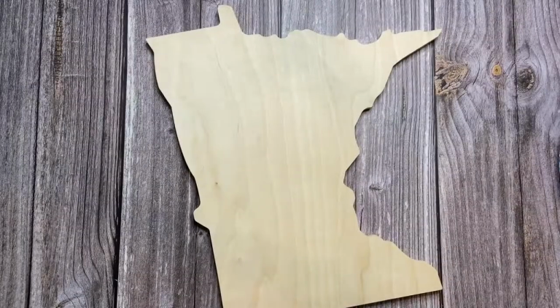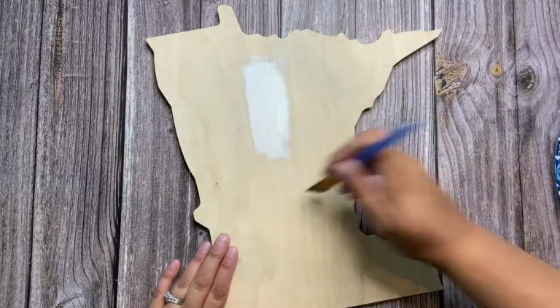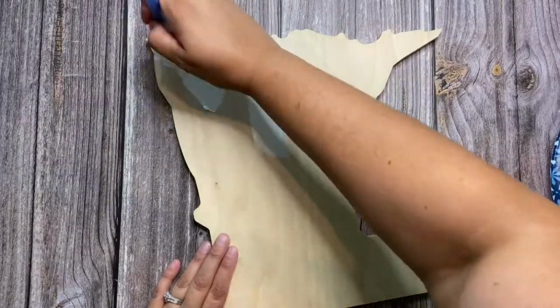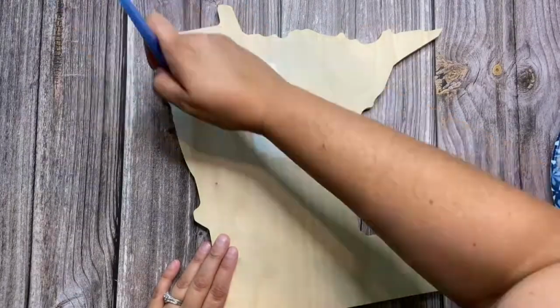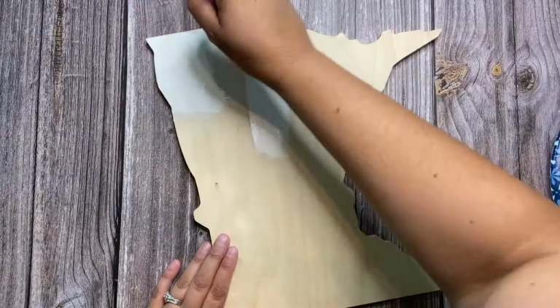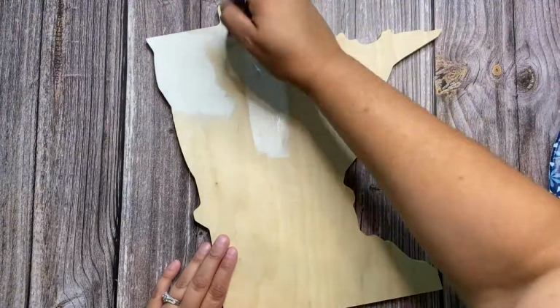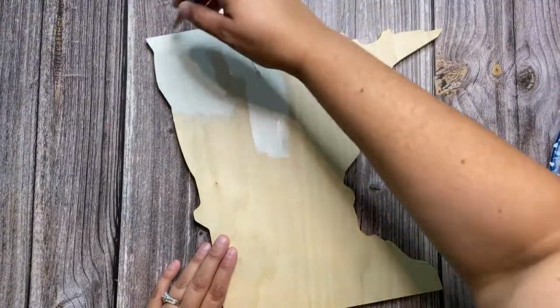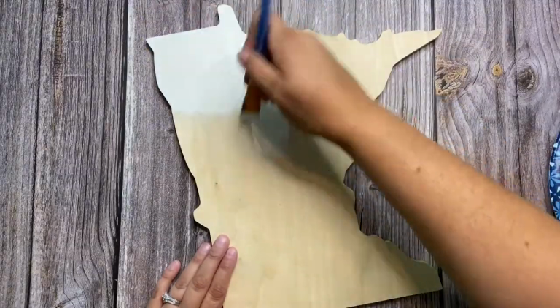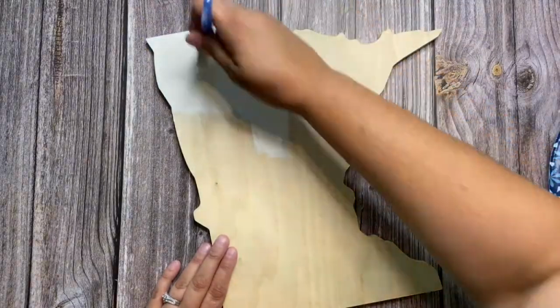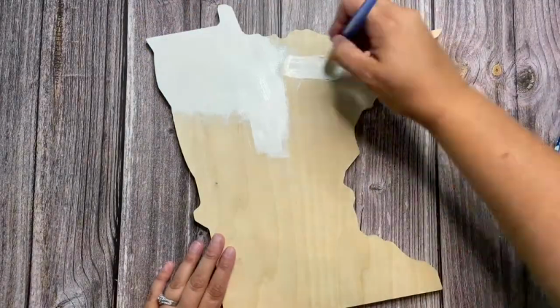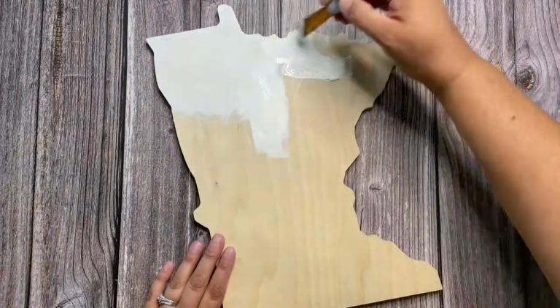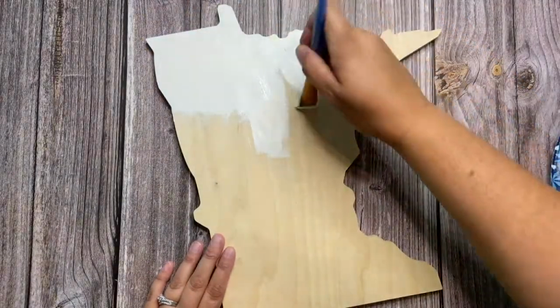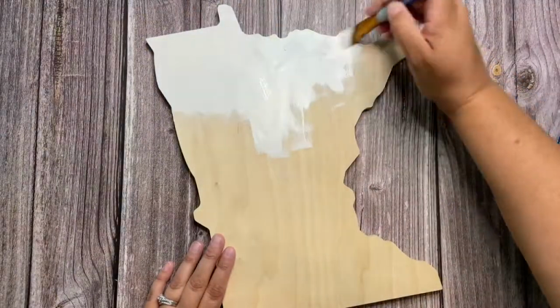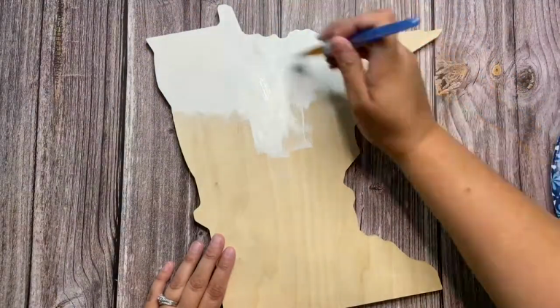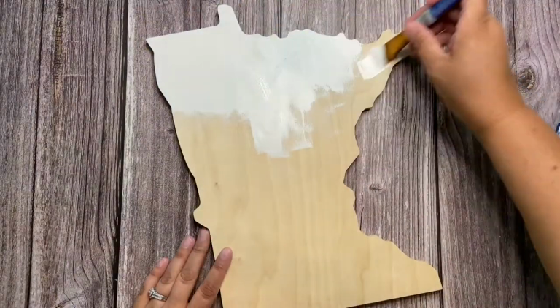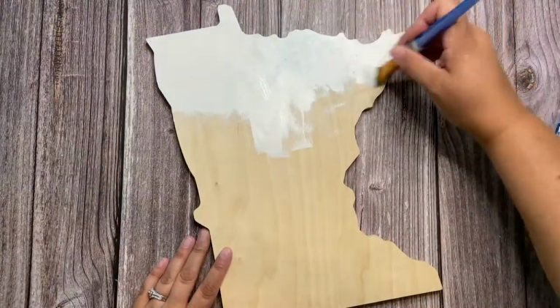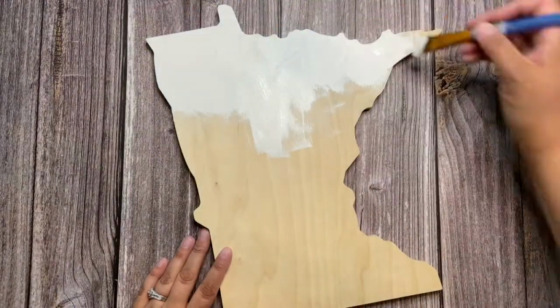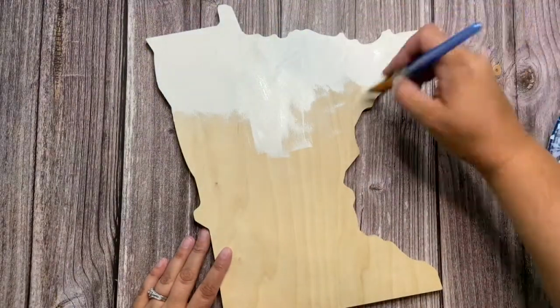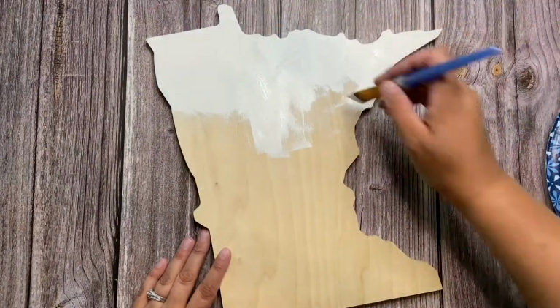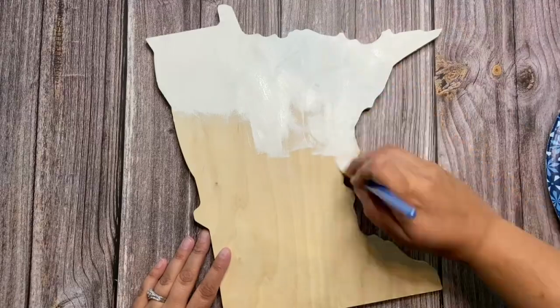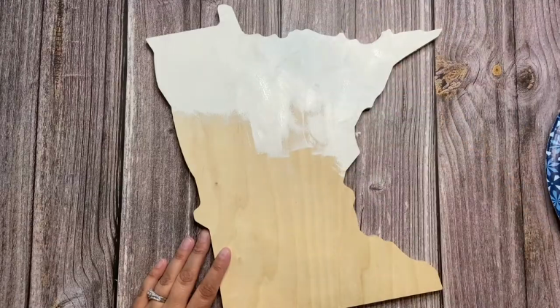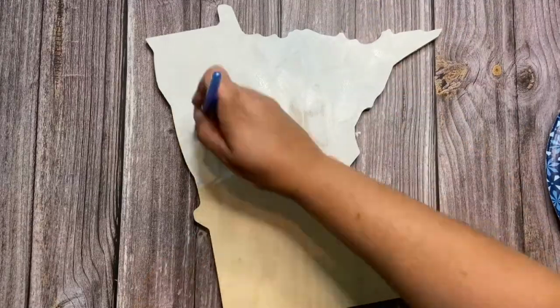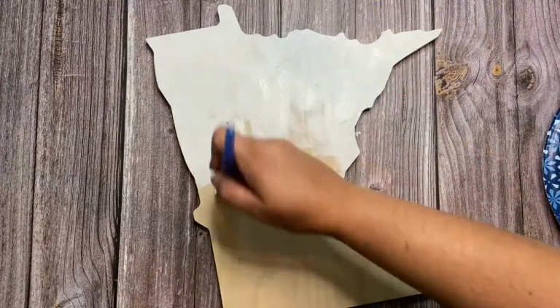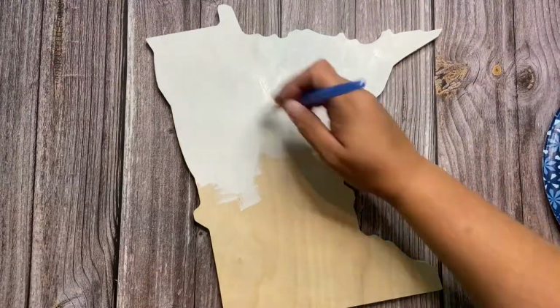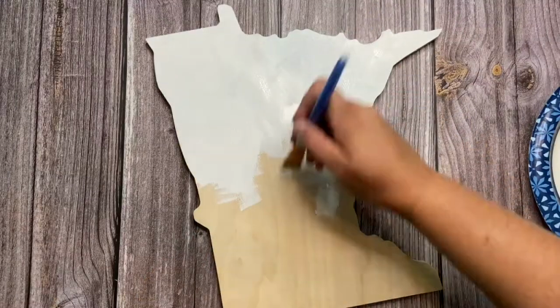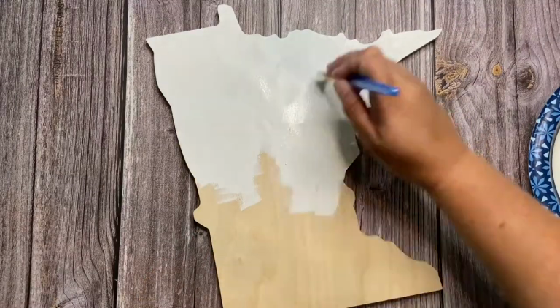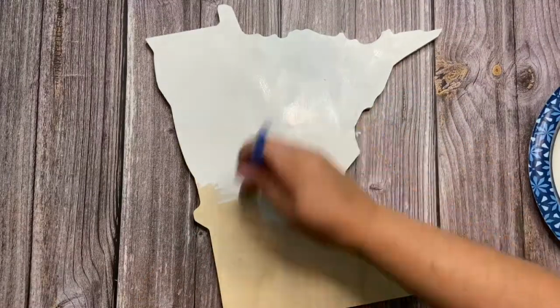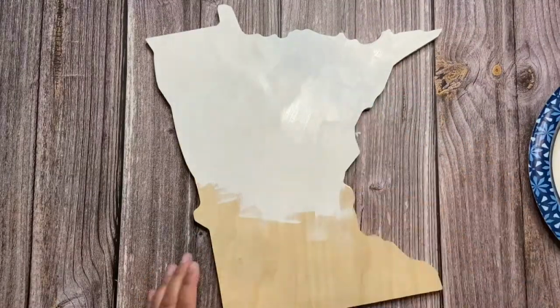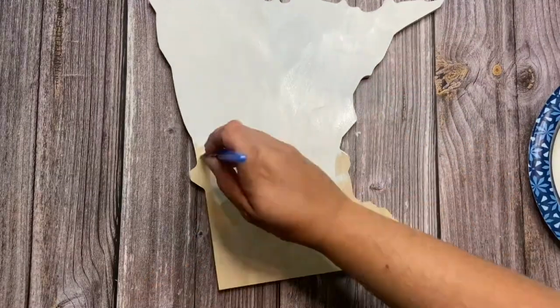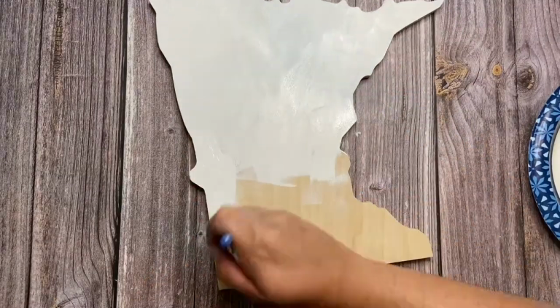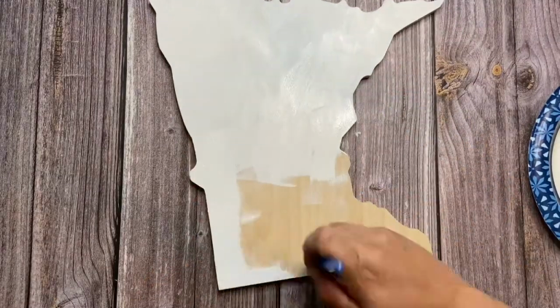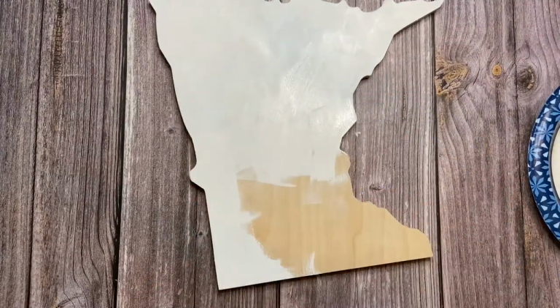We're starting out with white chalk paint. We're going to use it to cover the entire wooden cutout of Minnesota. You're also going to want to cover all of the sides as well. You can put a second coat on the top if you feel like it needs it.